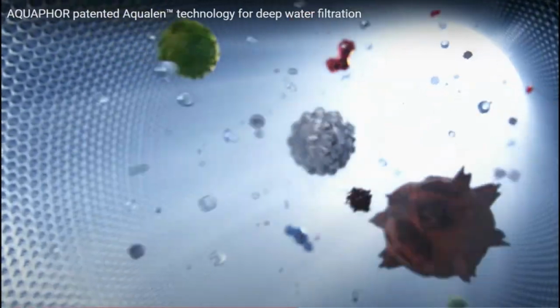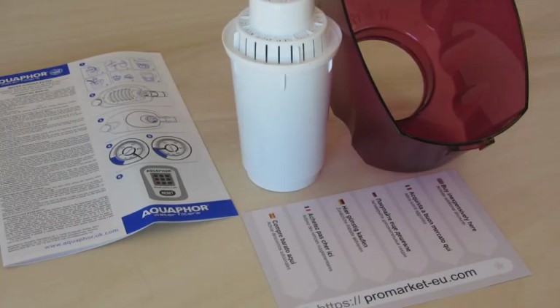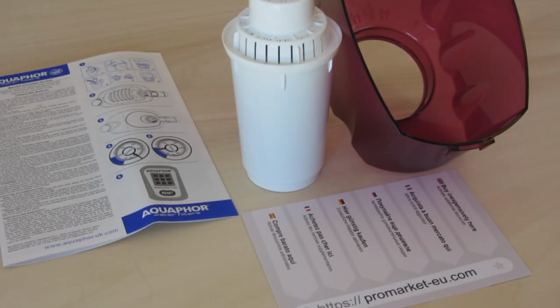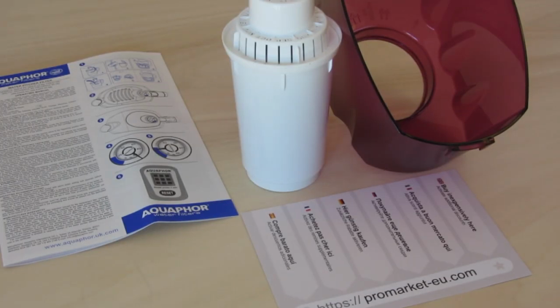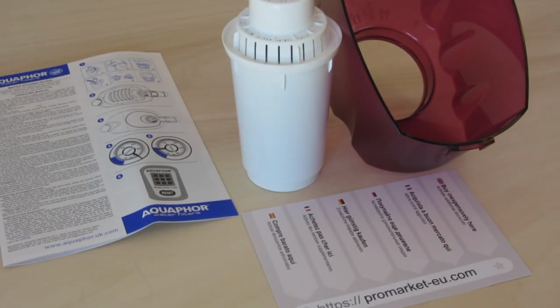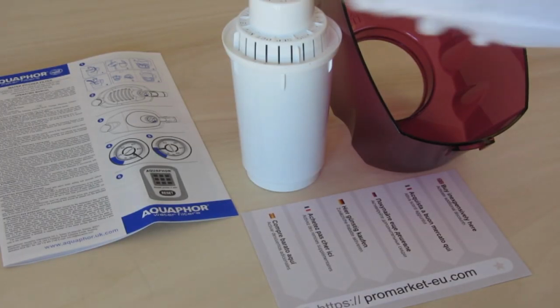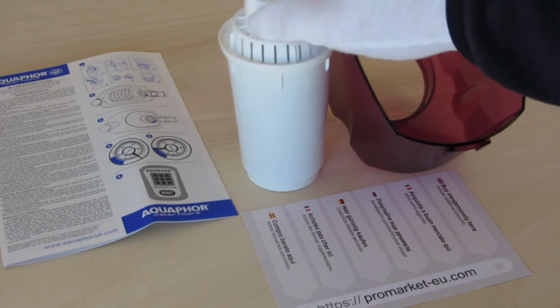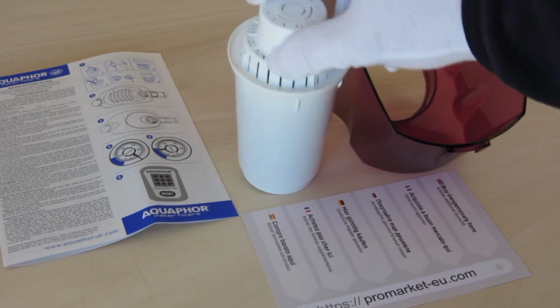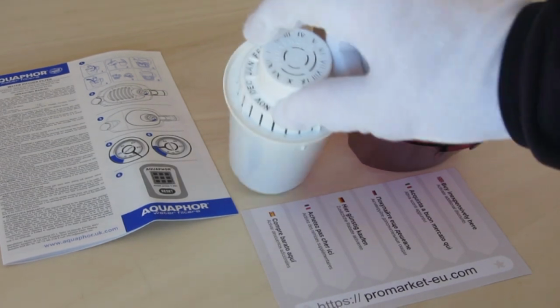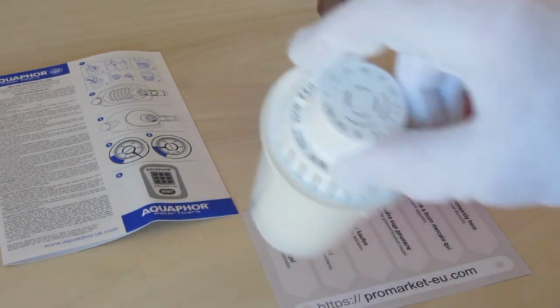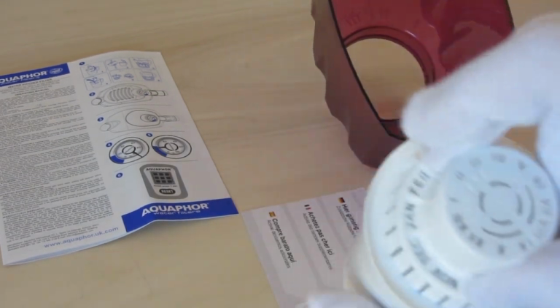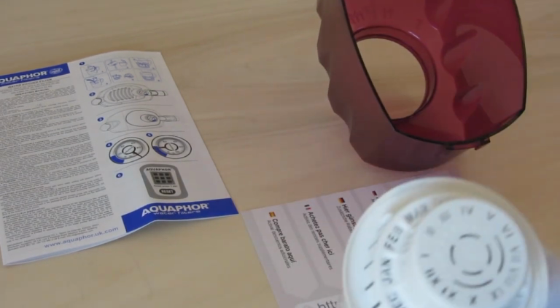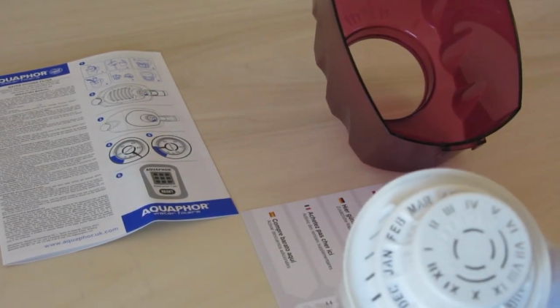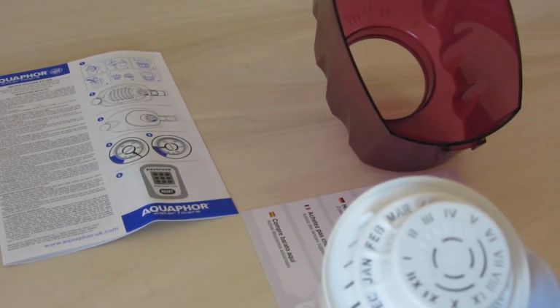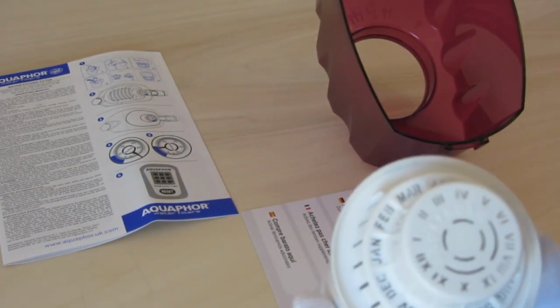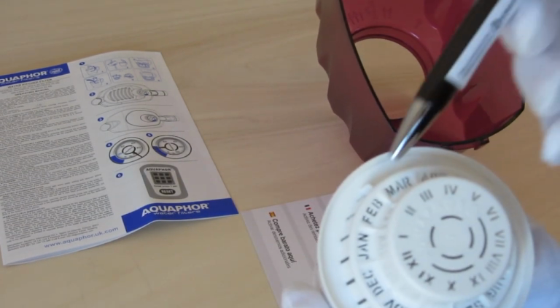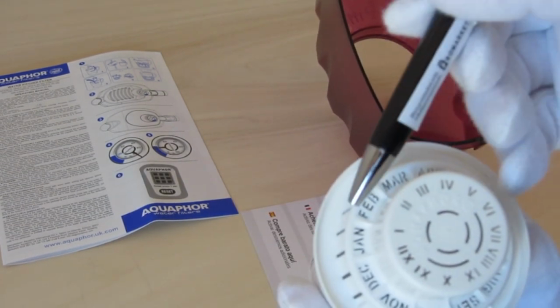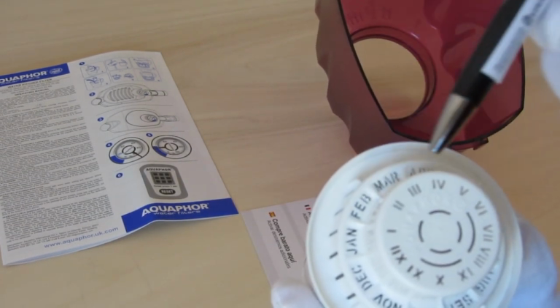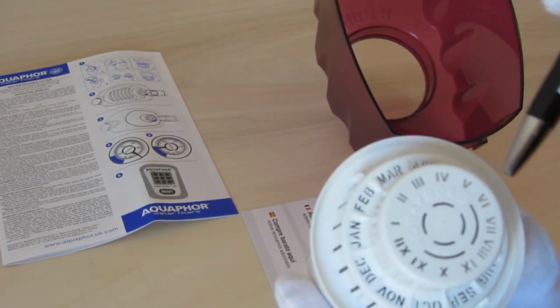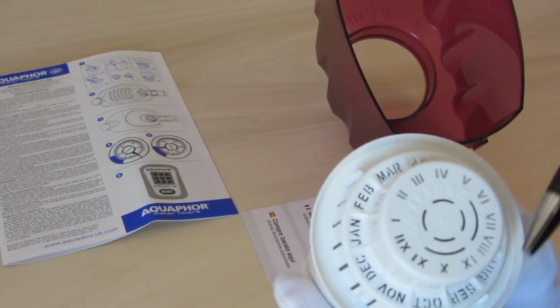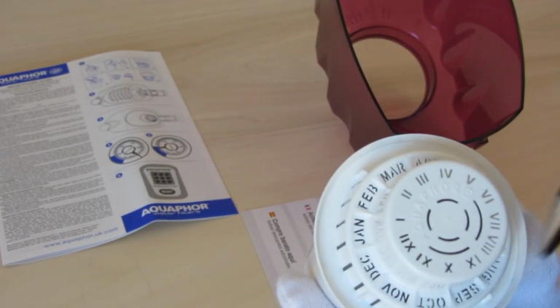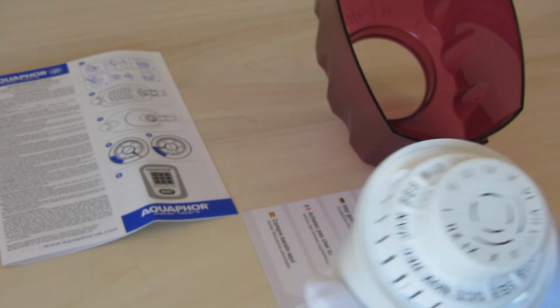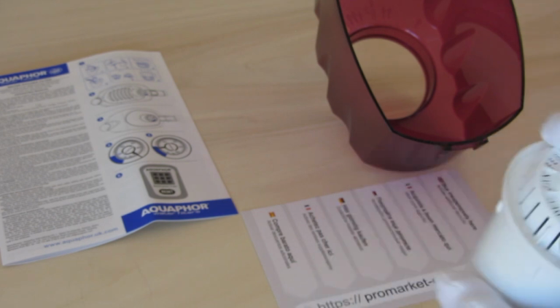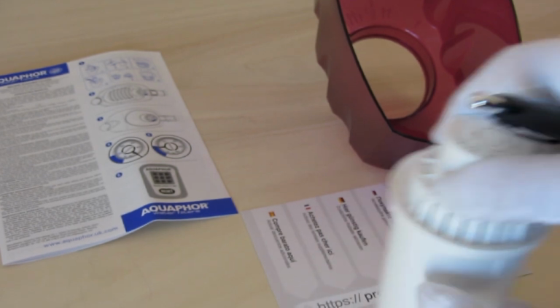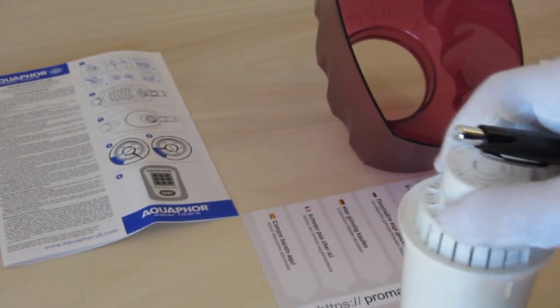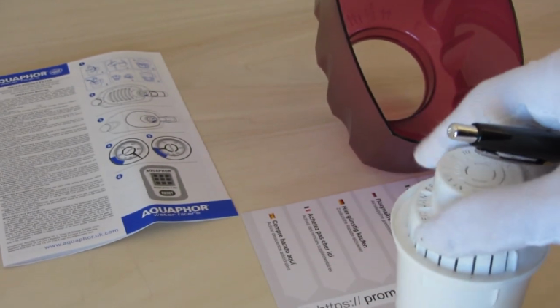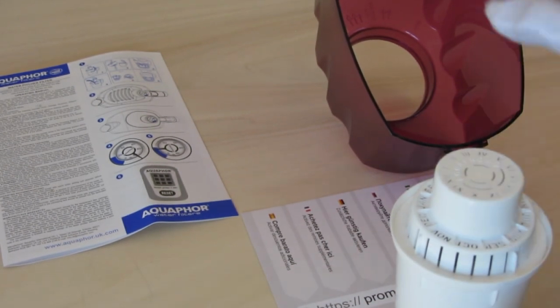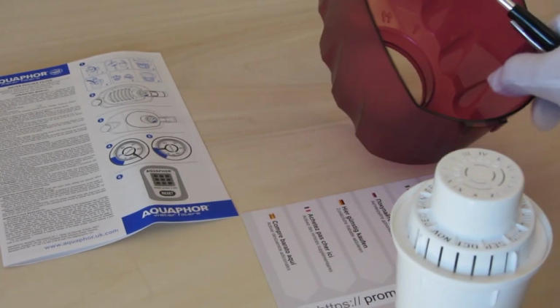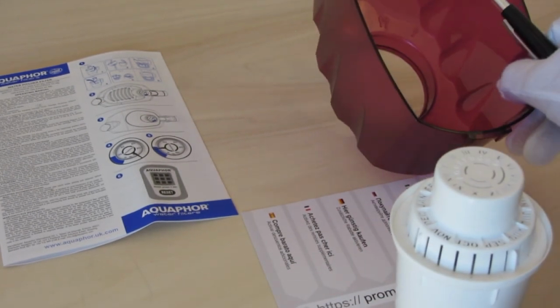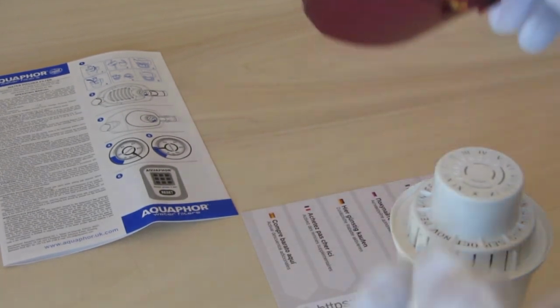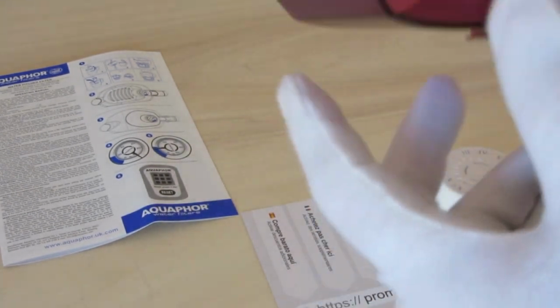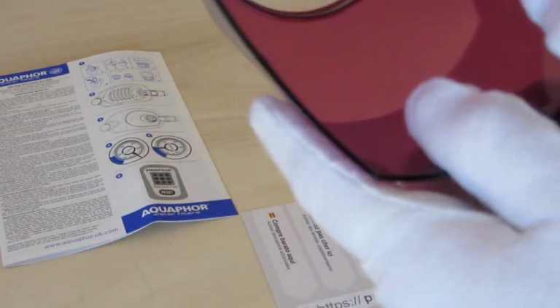In Aquaphor Prestige filter jugs, the numbers of every month are indicated on the upper edge of the filter cartridge. When installing a new cartridge, align the current month number on the cartridge with the arrow on the funnel.